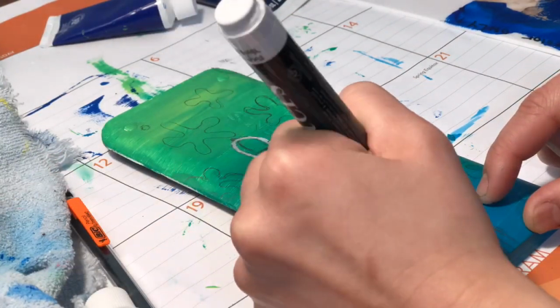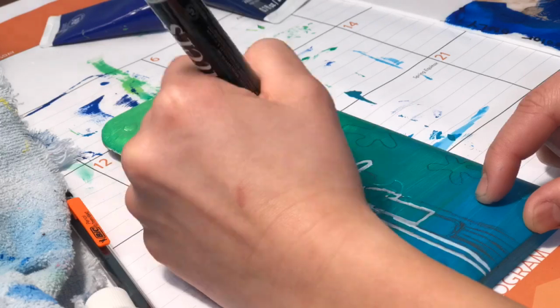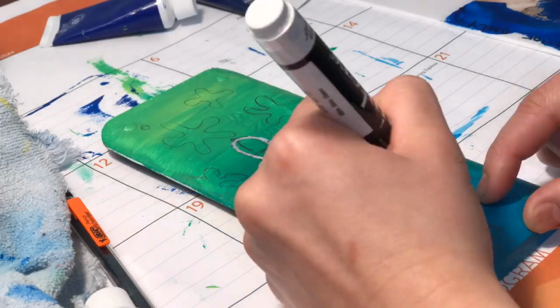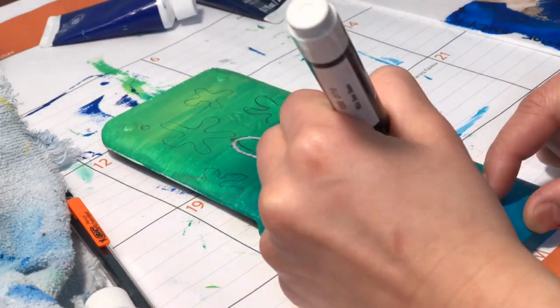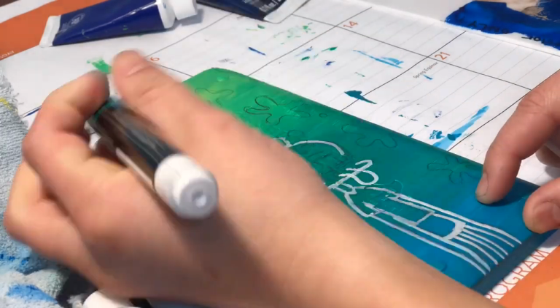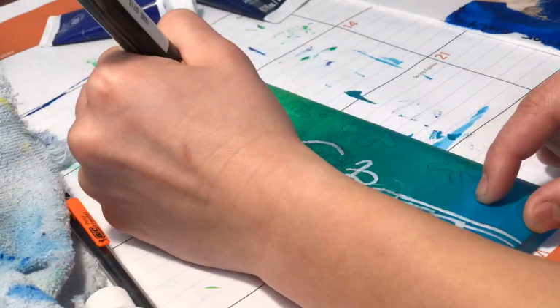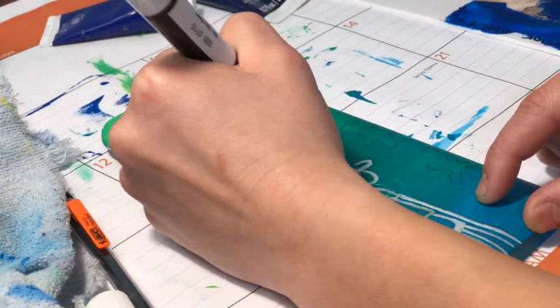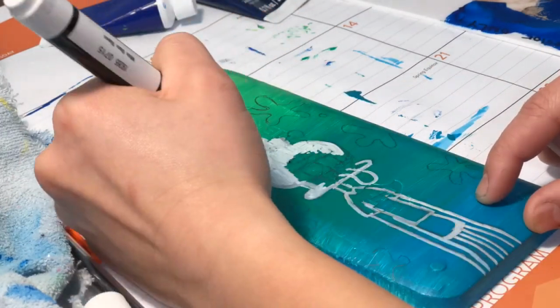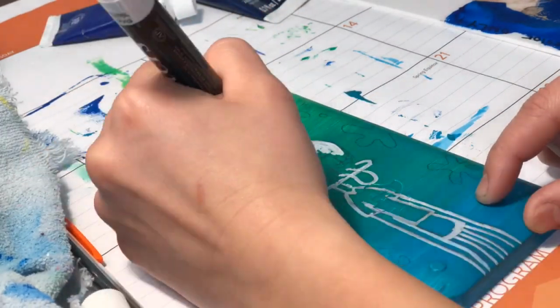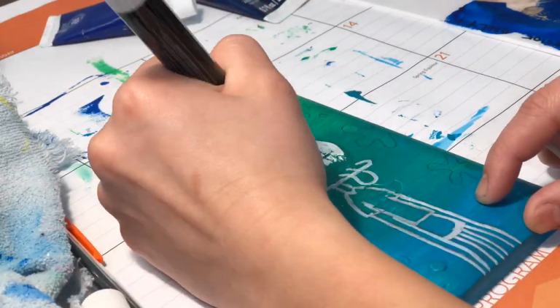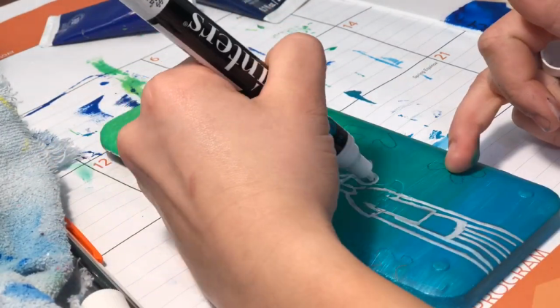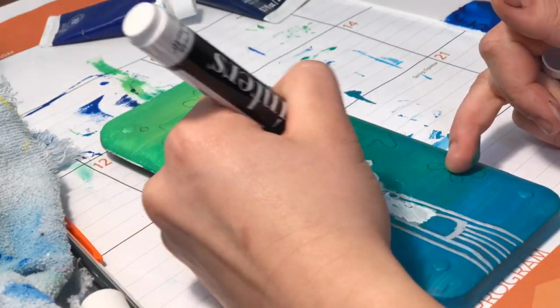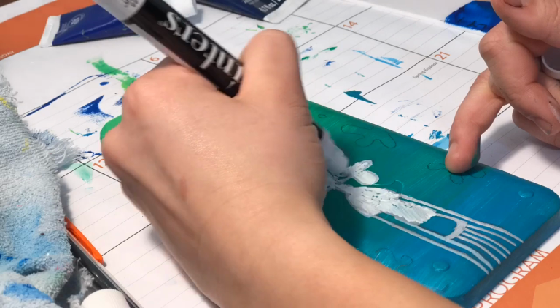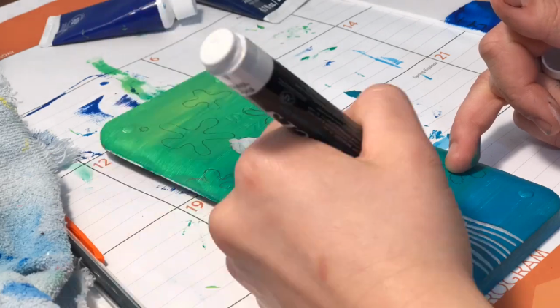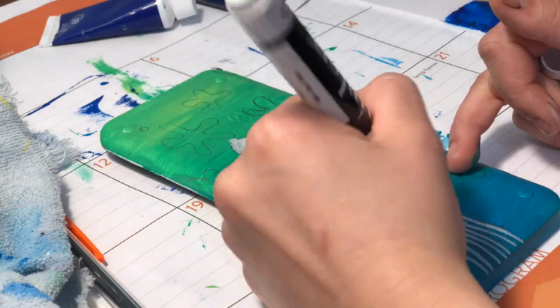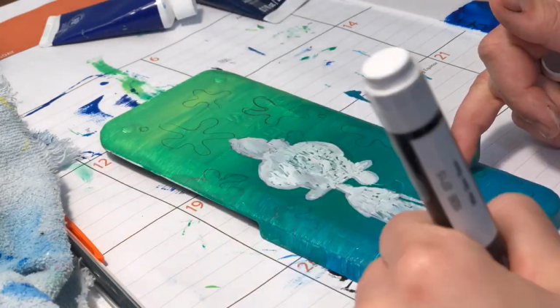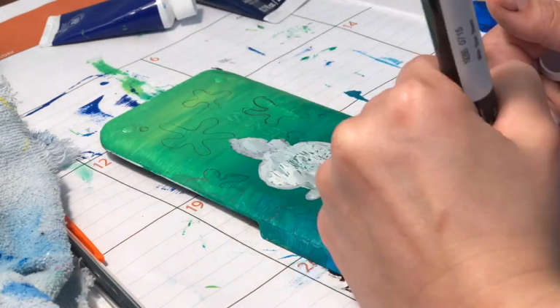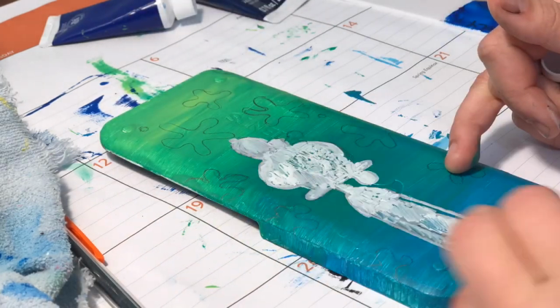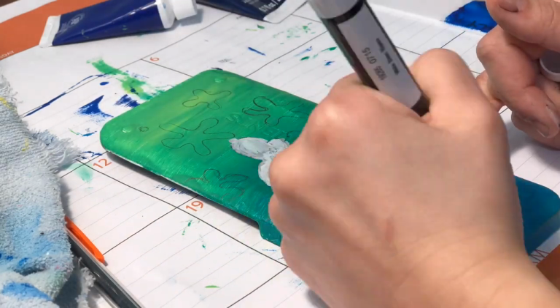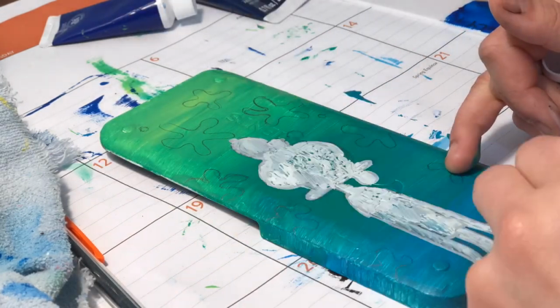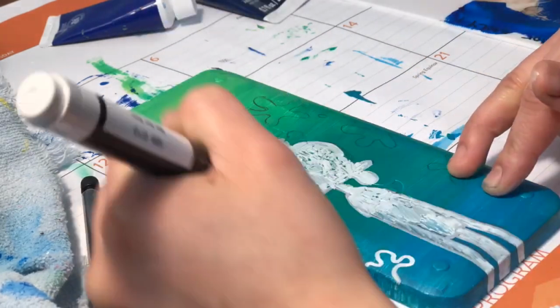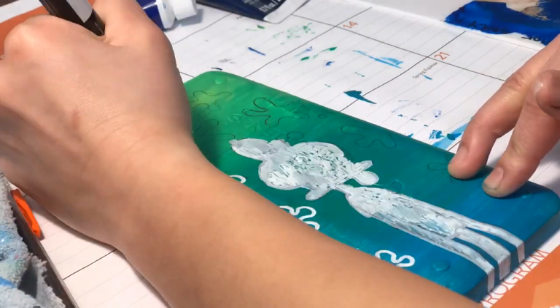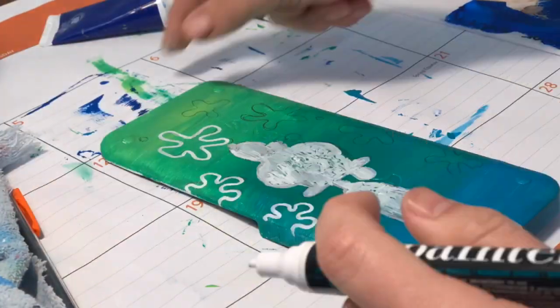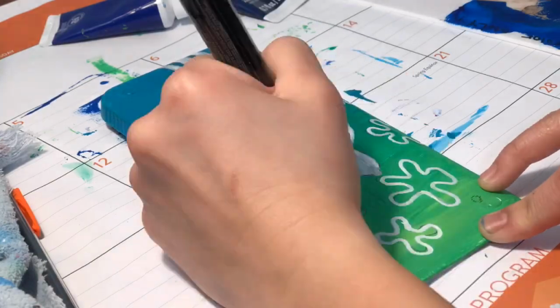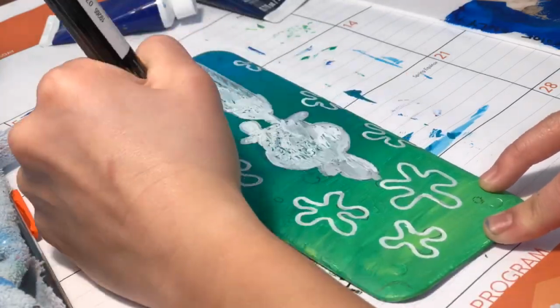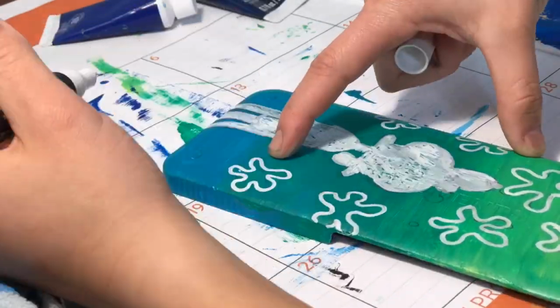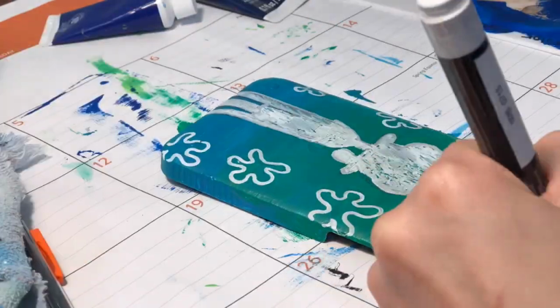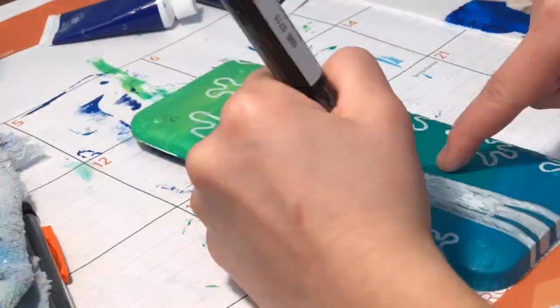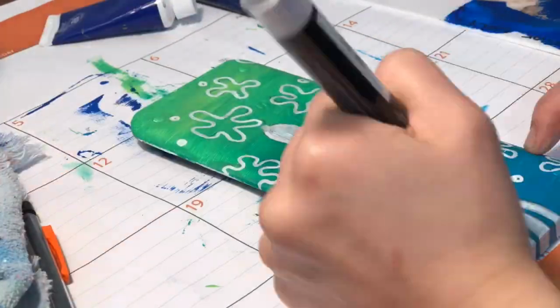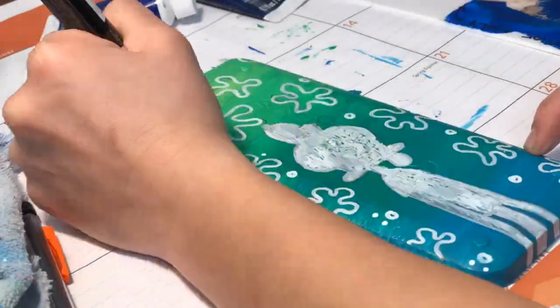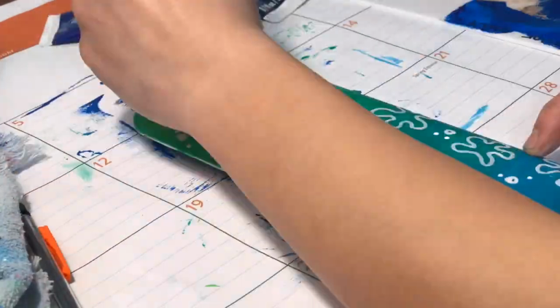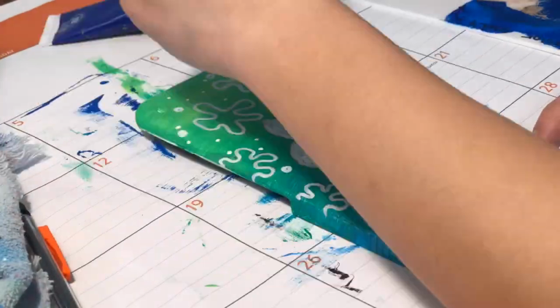By the way, the paints I'm using on these calculator lids are acrylic paints from the brand Artist Loft, which you can find at Michaels — that's just their store brand. The paint markers I'm using are from the brand Posca. You can find those all over YouTube, so if you question their ability, go check out some other videos.